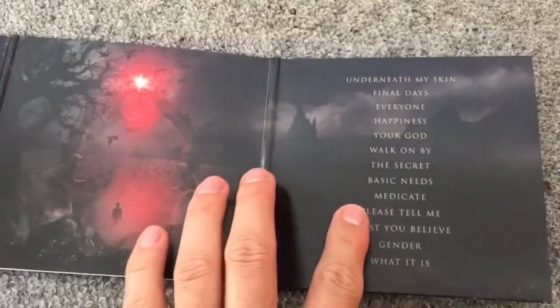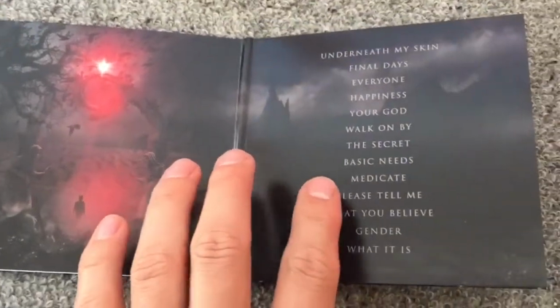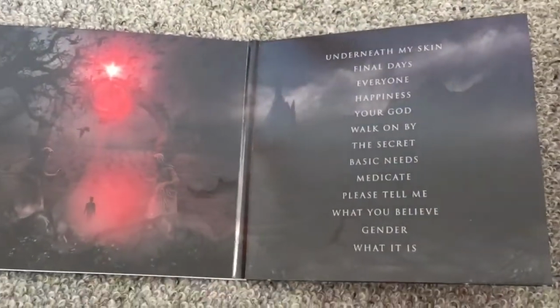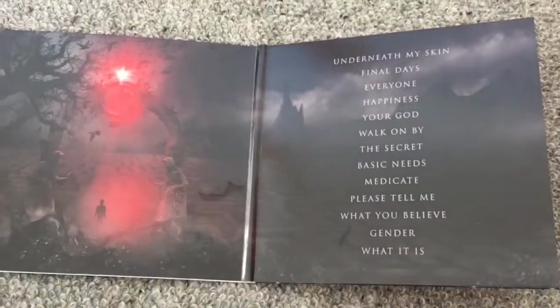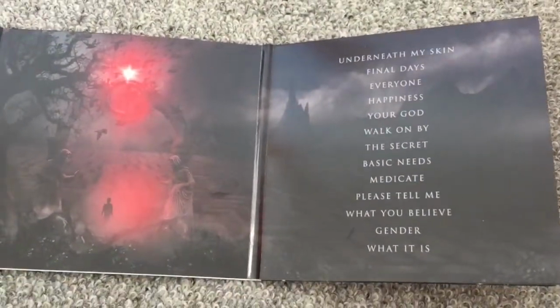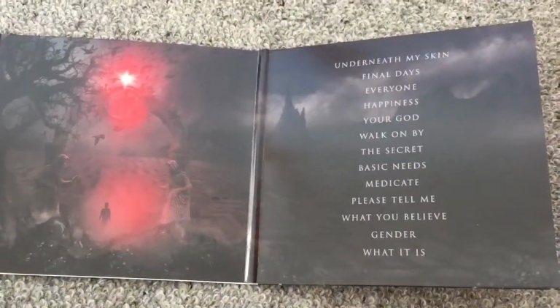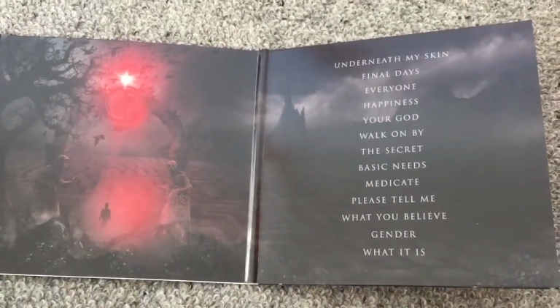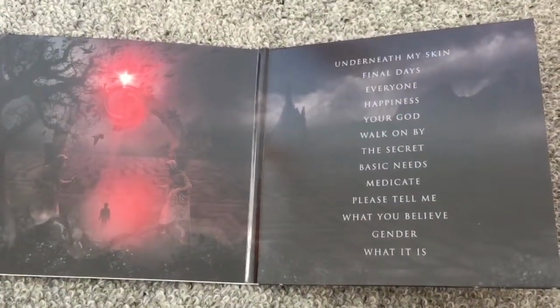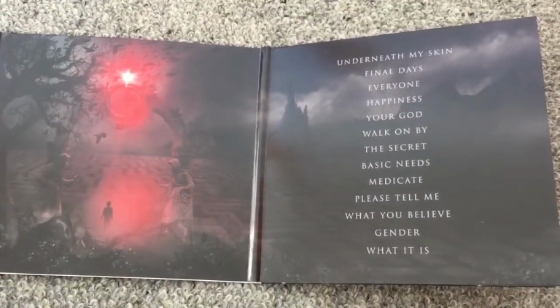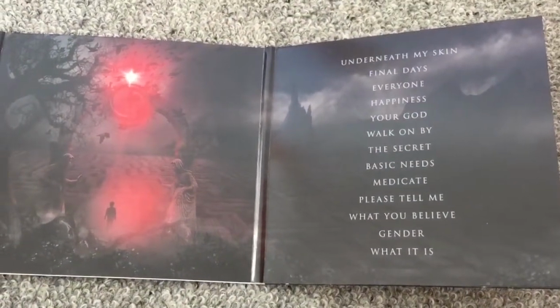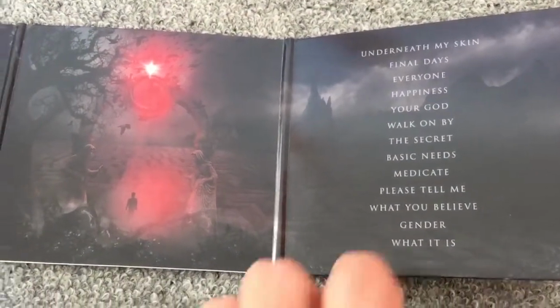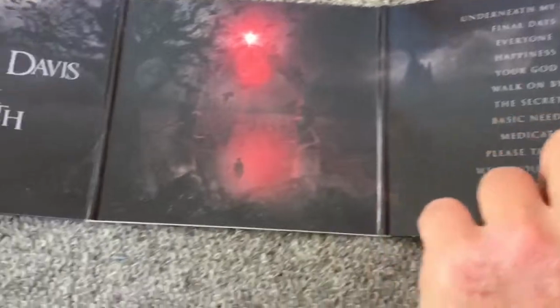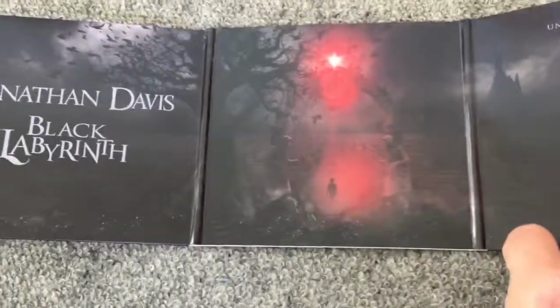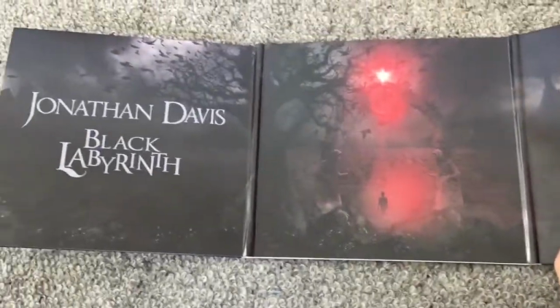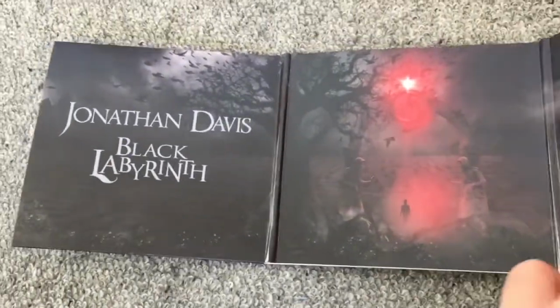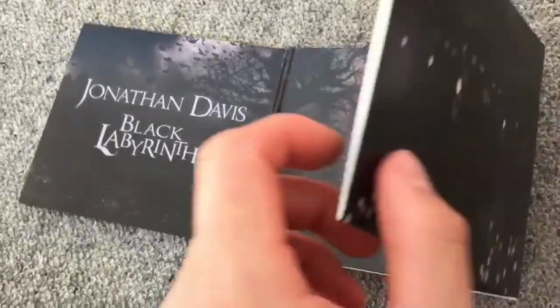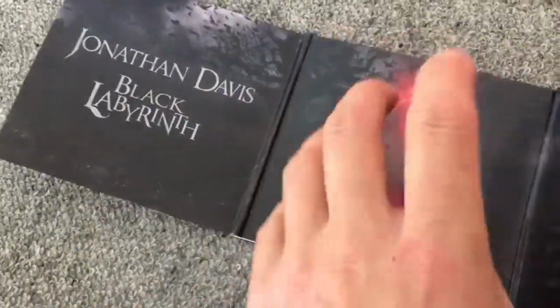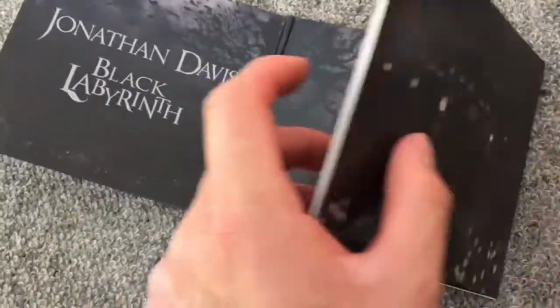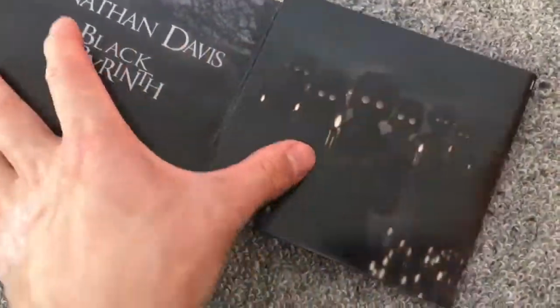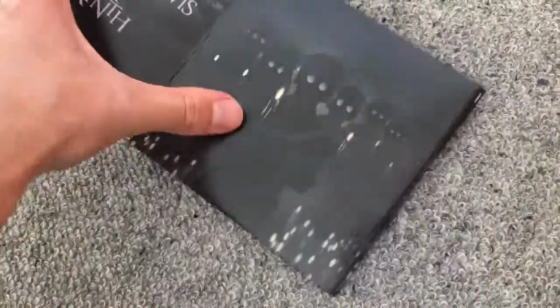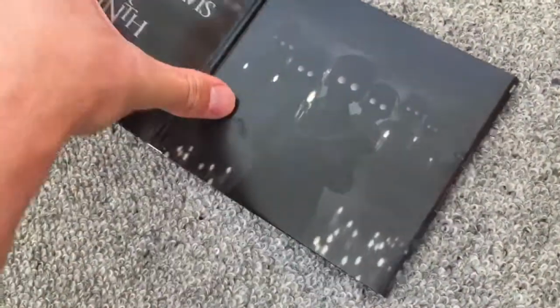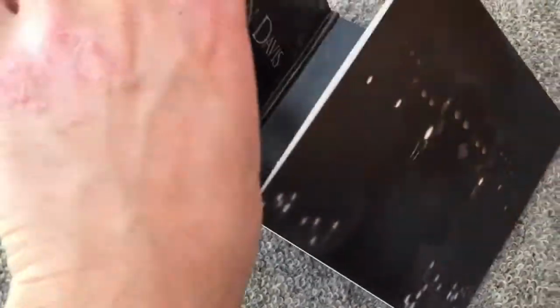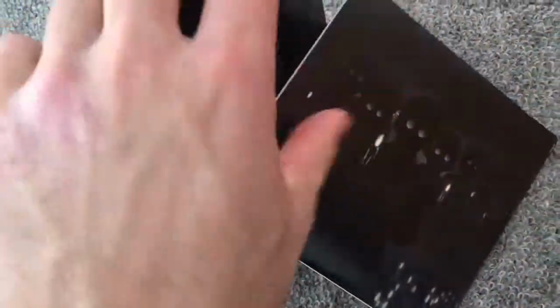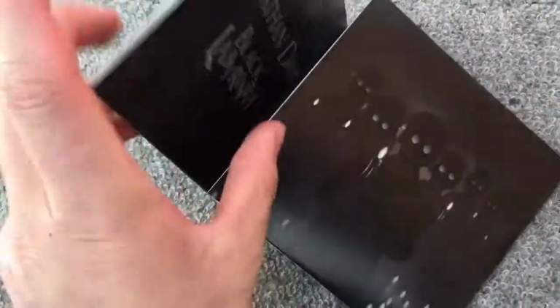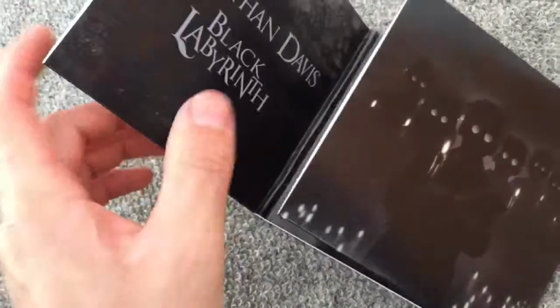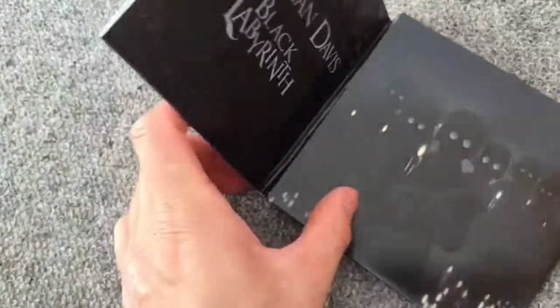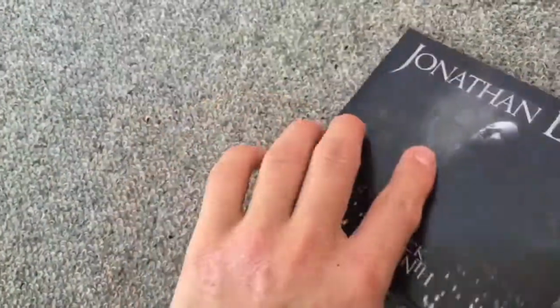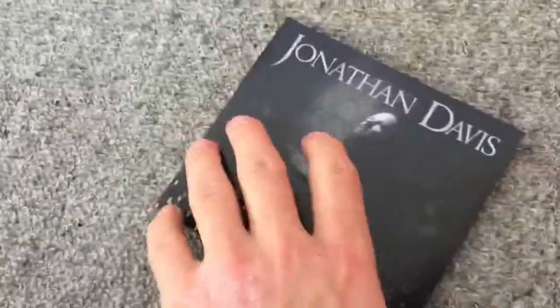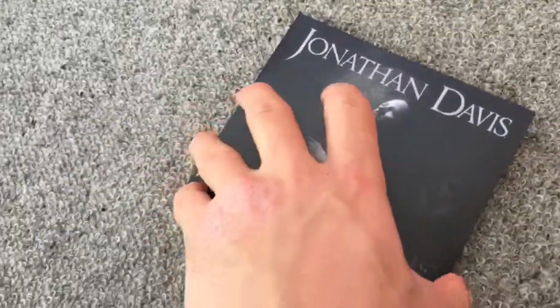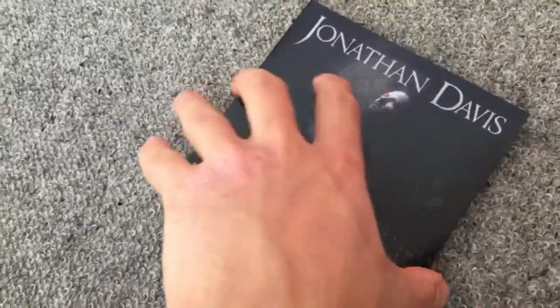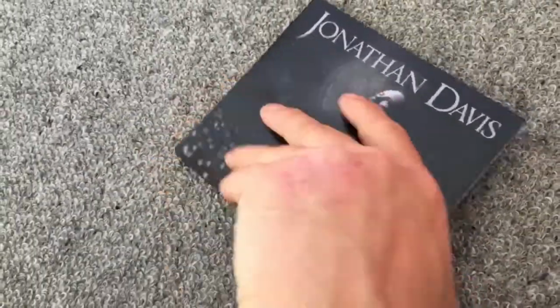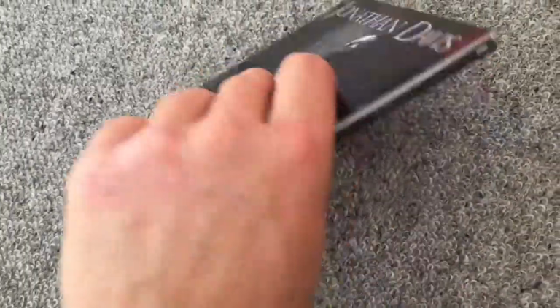As you can see, this CD includes 13 songs, very dark from the inside as well as from the outside.